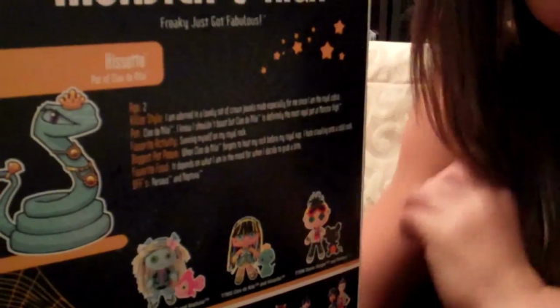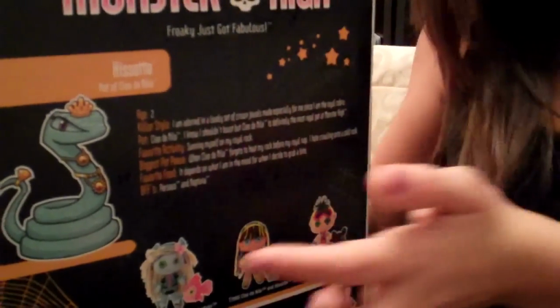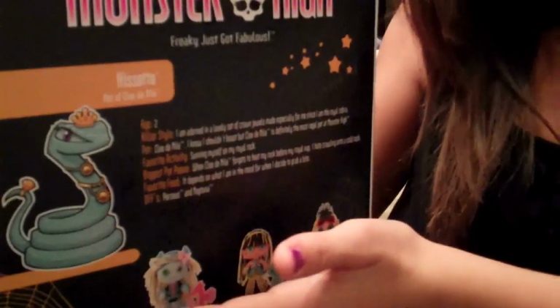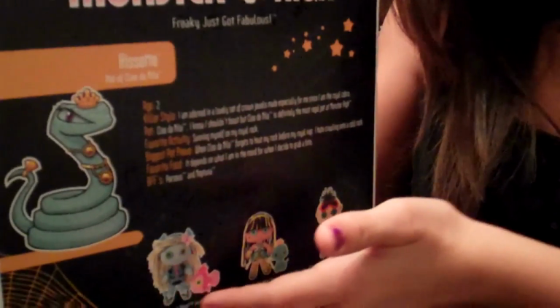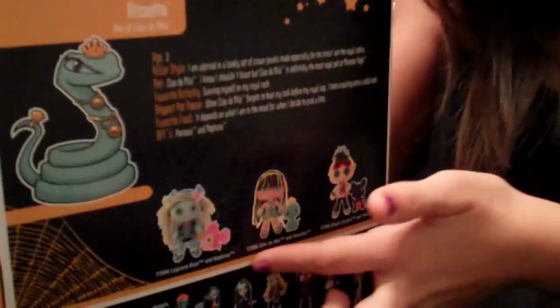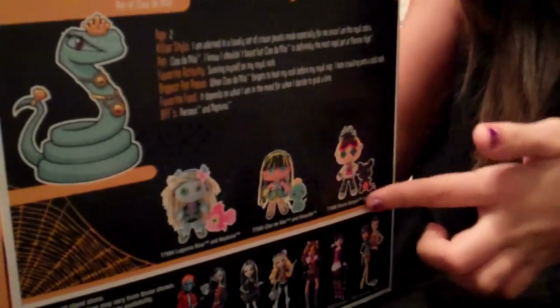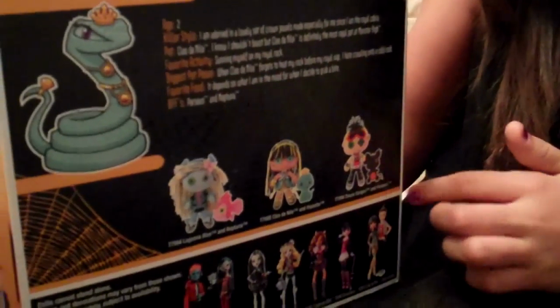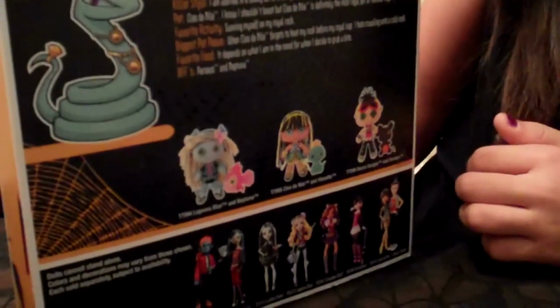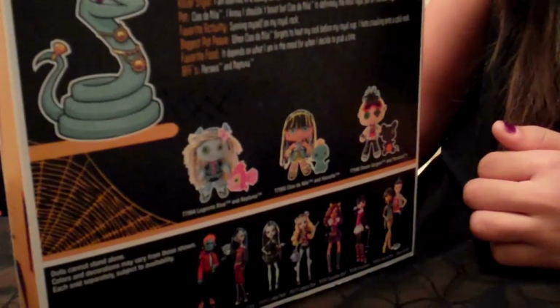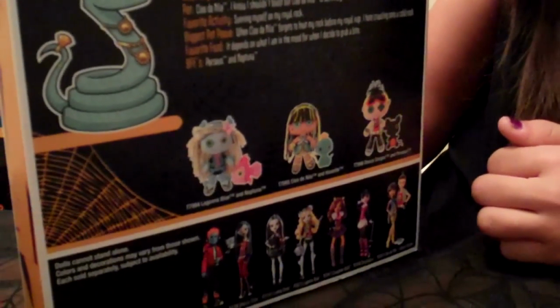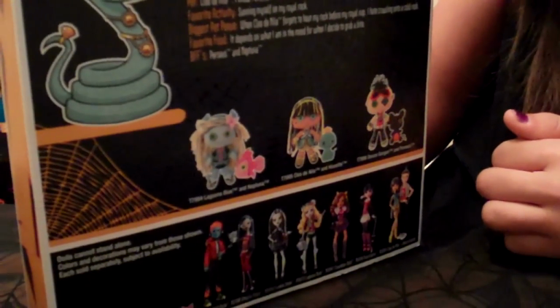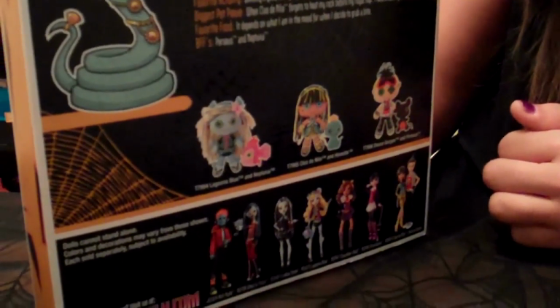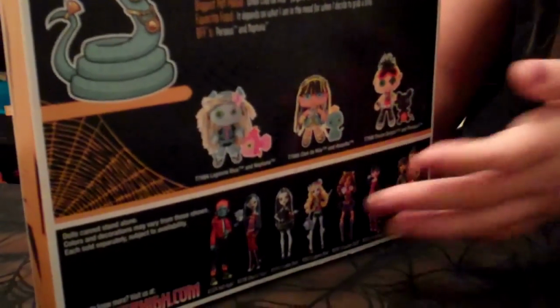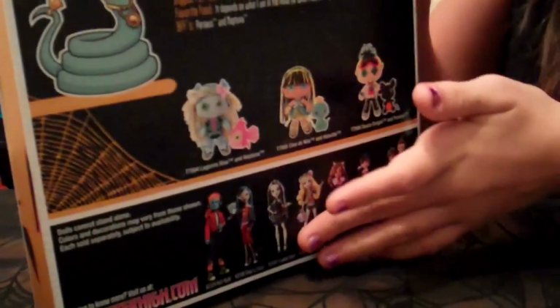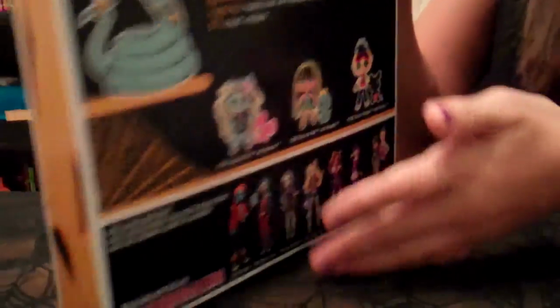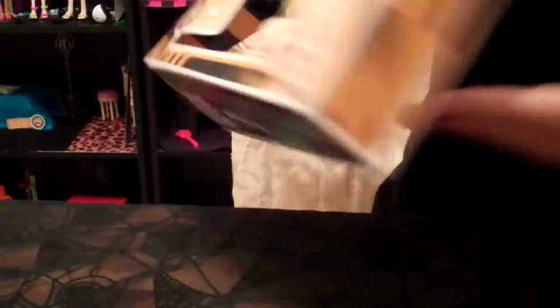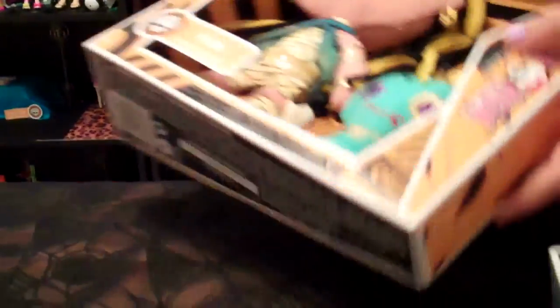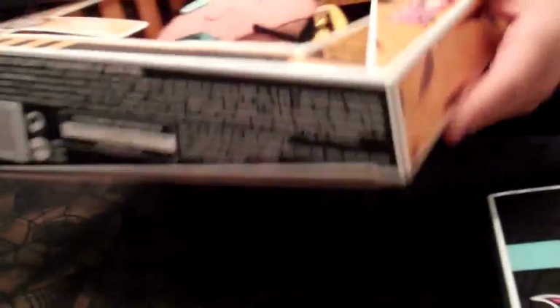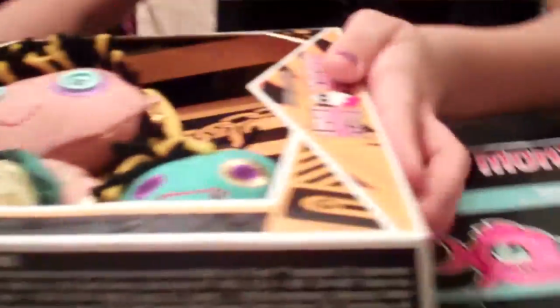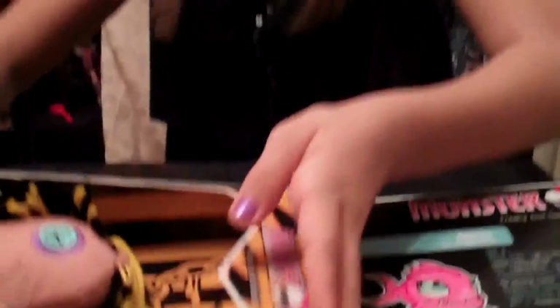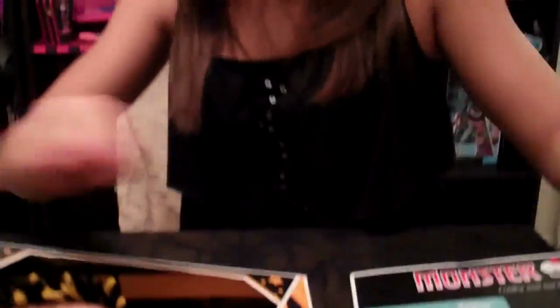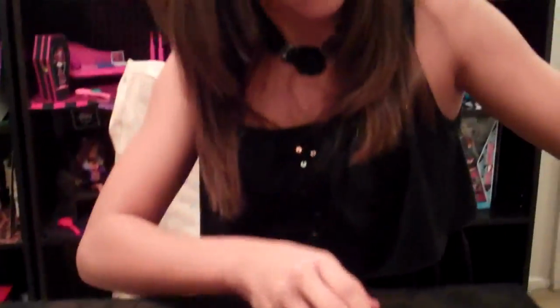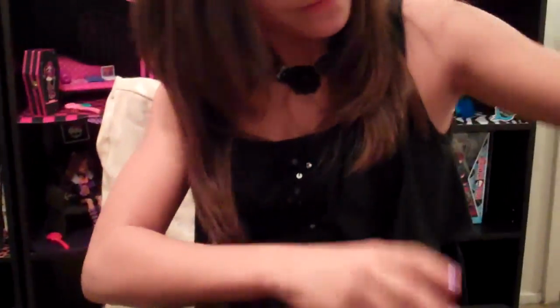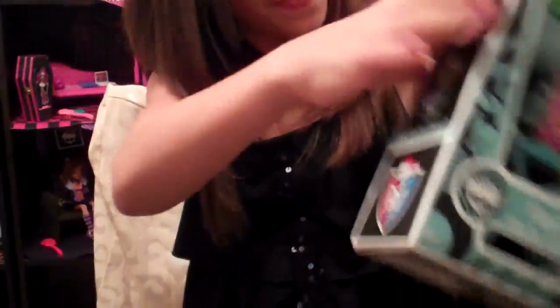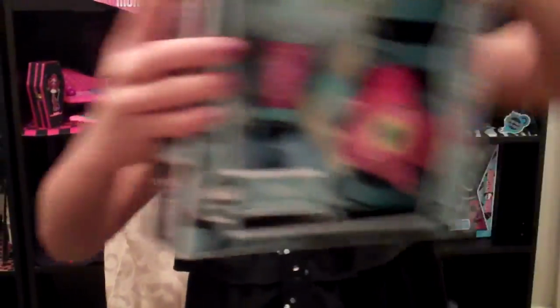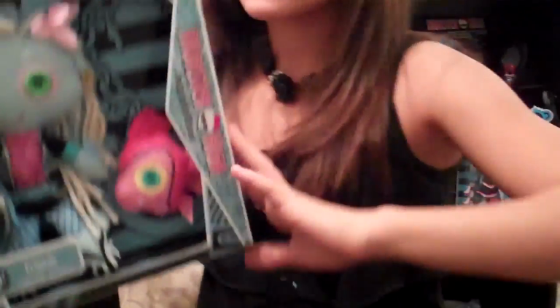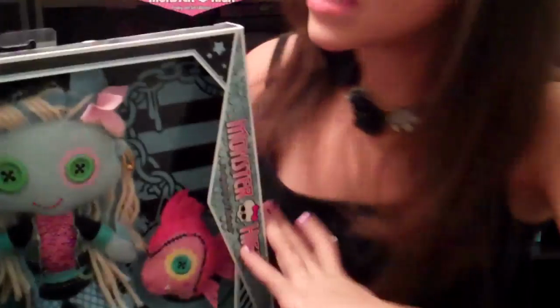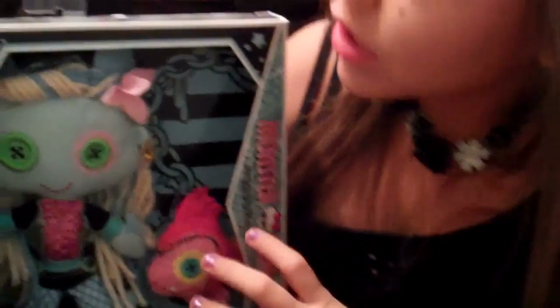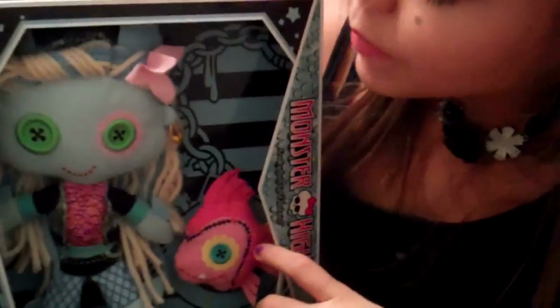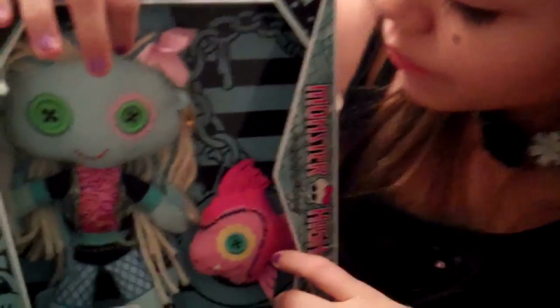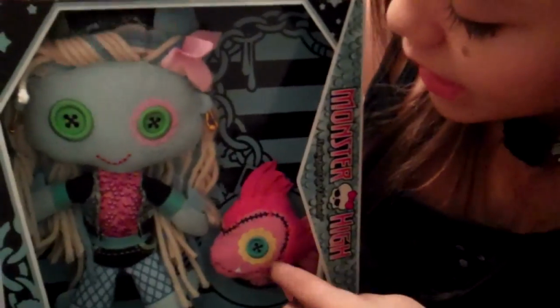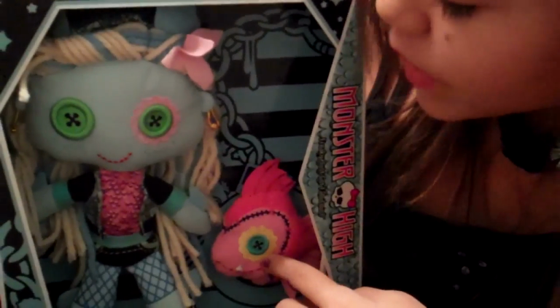Here's a picture of all the plushies and the Monster High characters. Next, this is Laguna Blue and Neptuna.